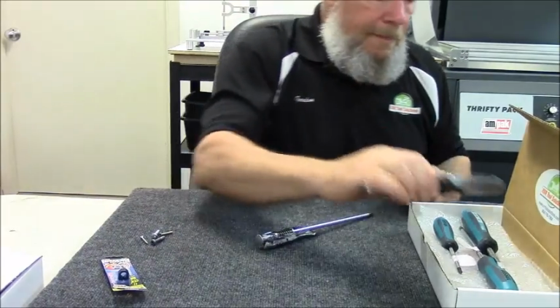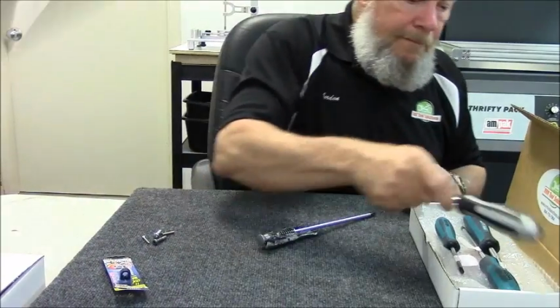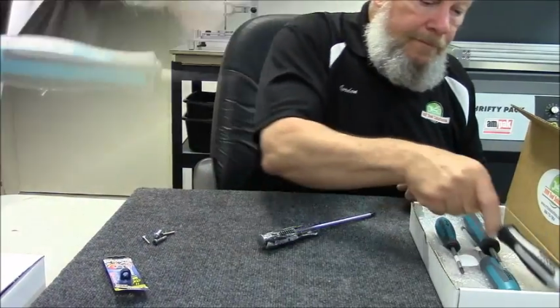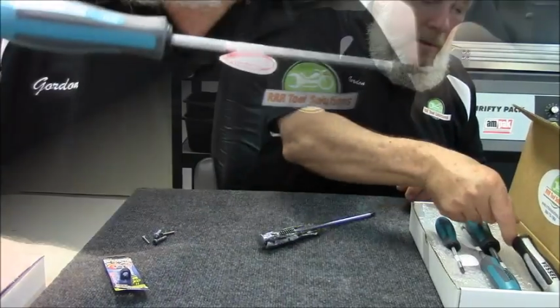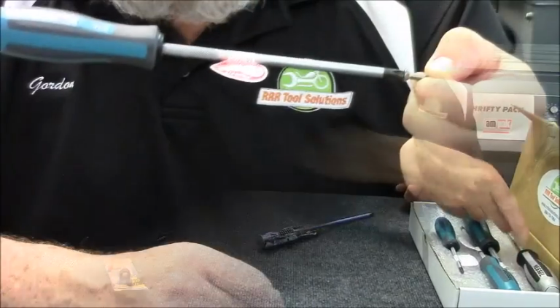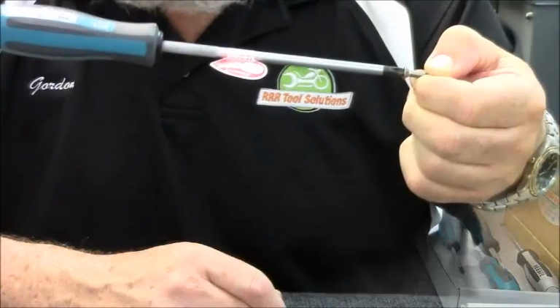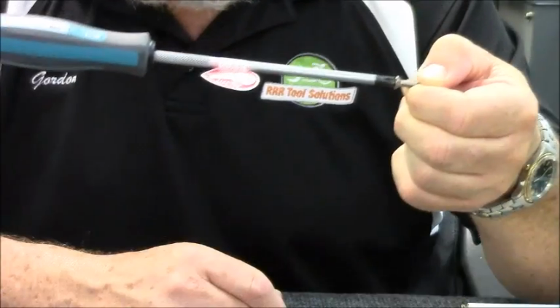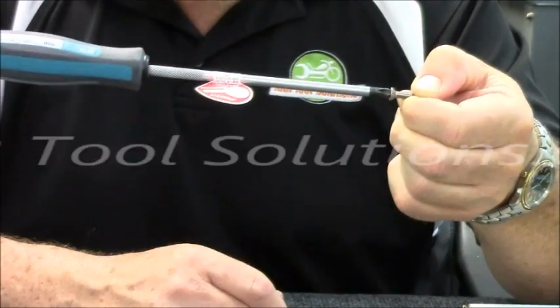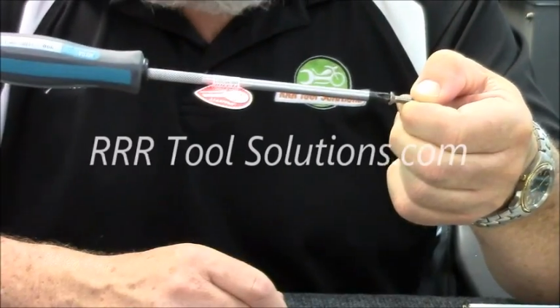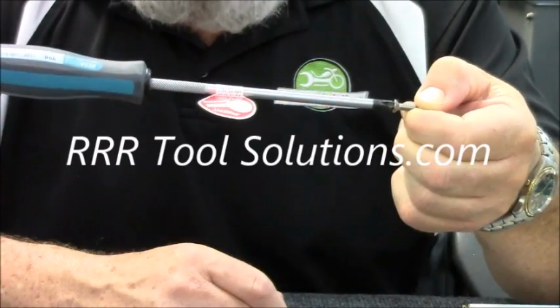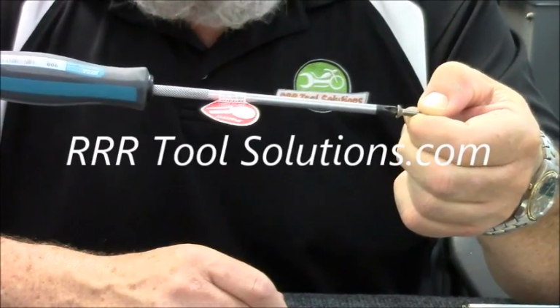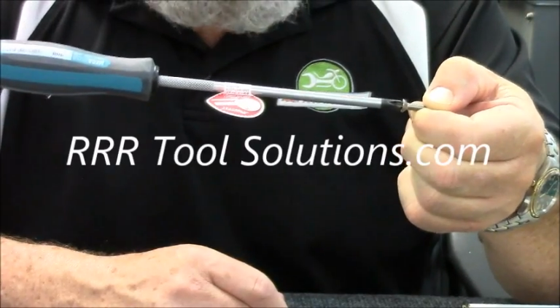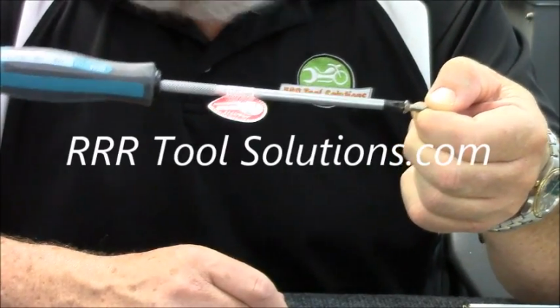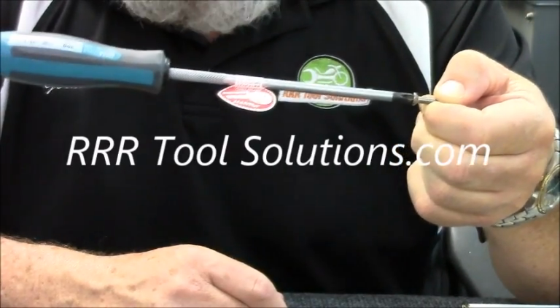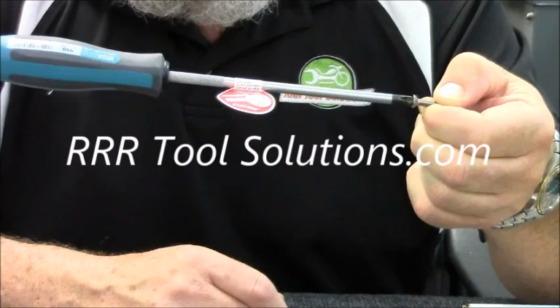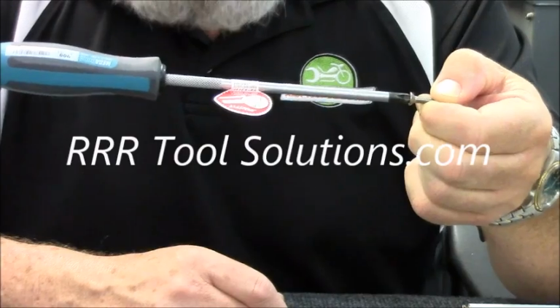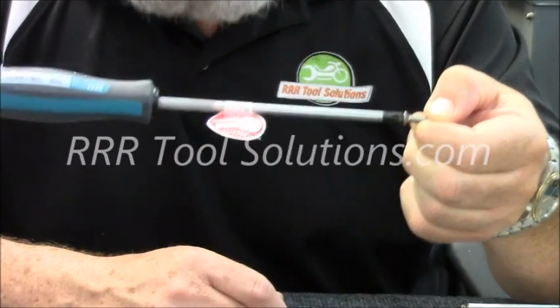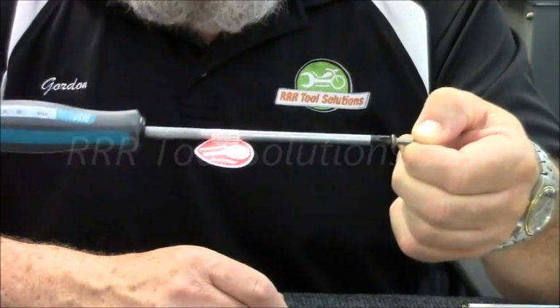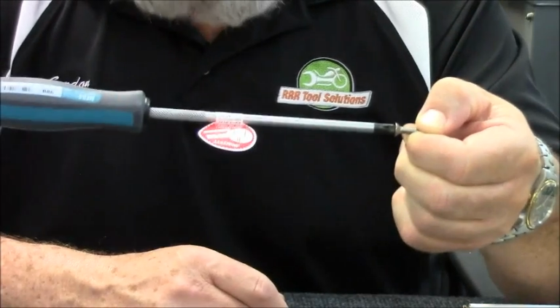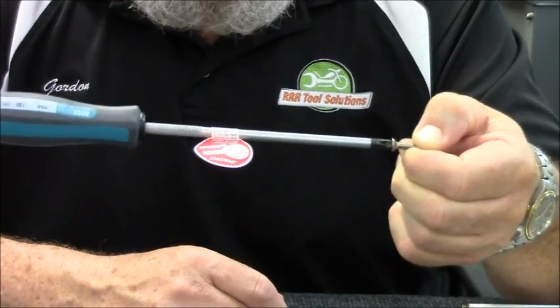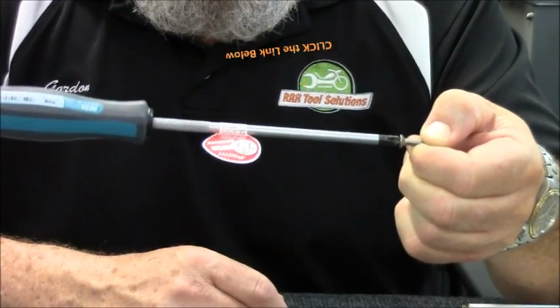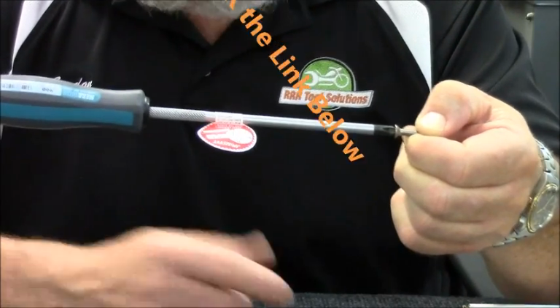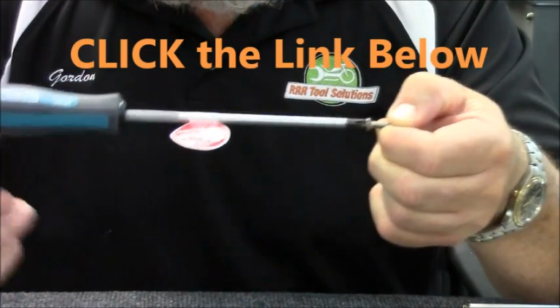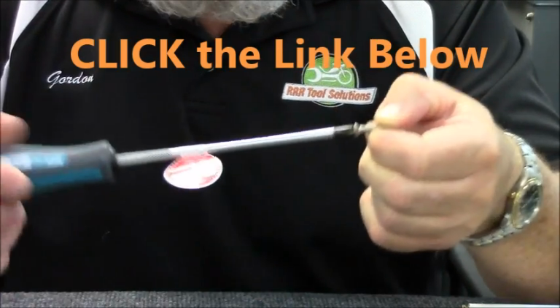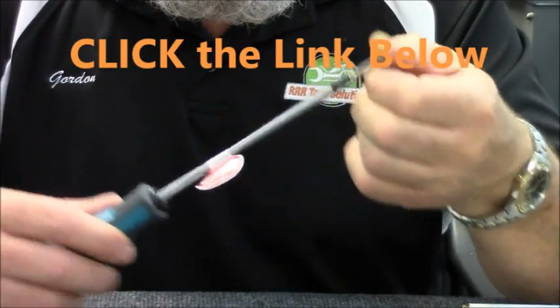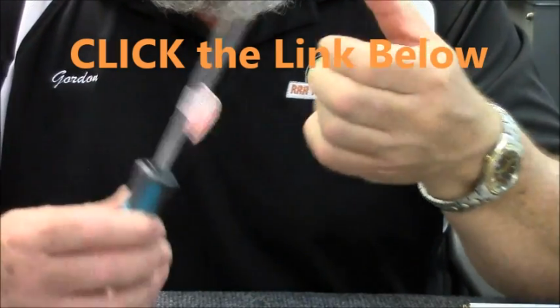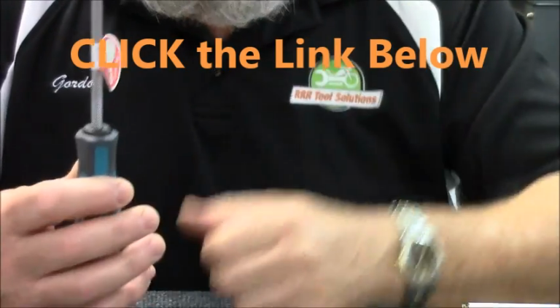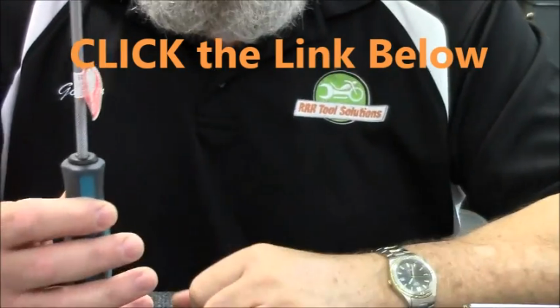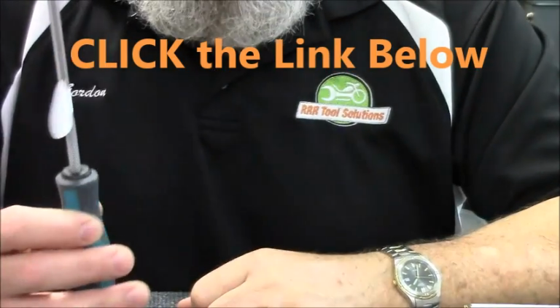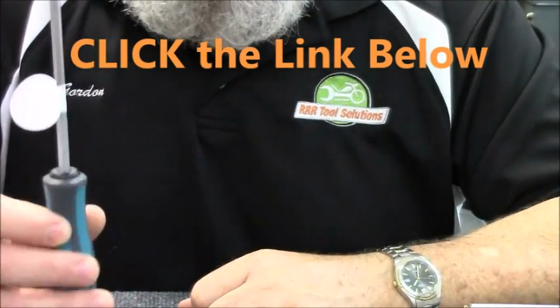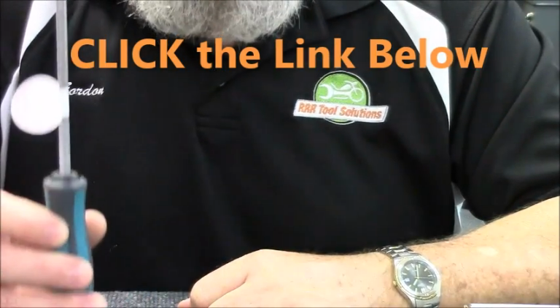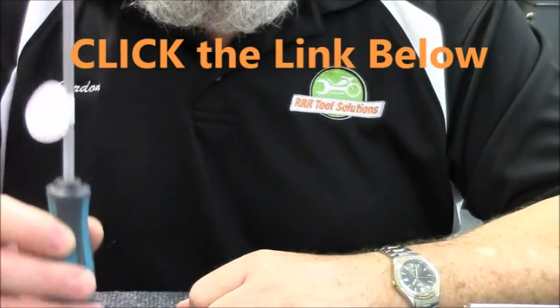This is why the JIS Driver Flank works. This is what makes it work — this tip fits the screw.